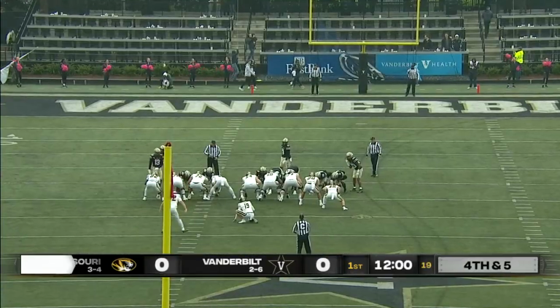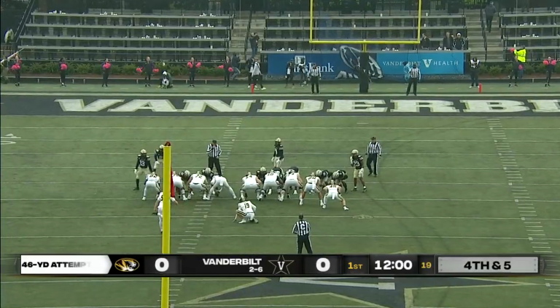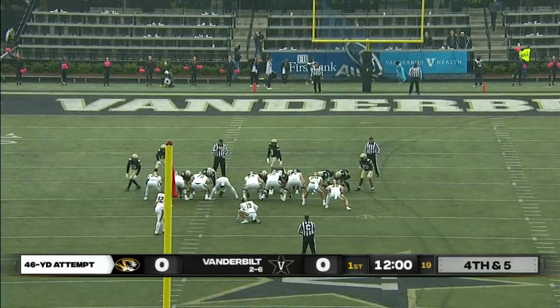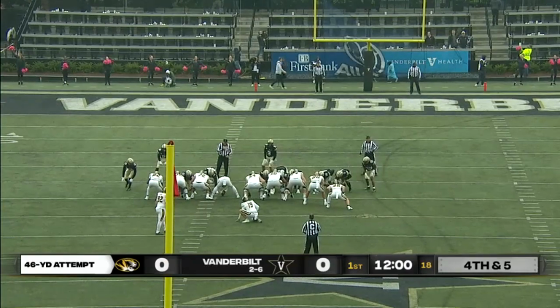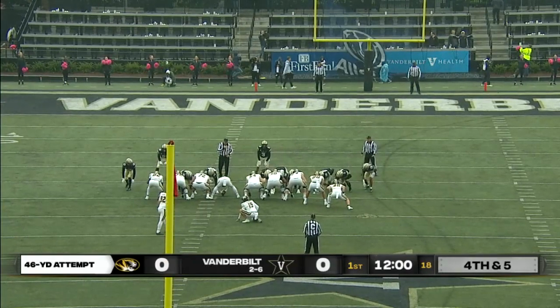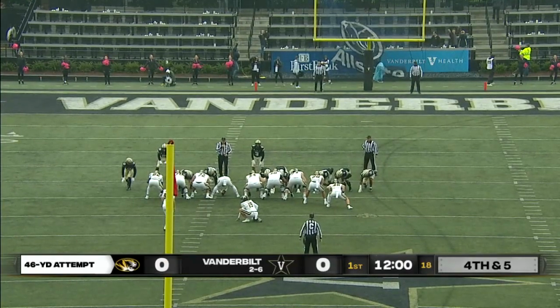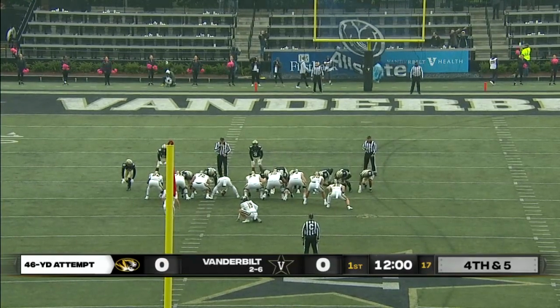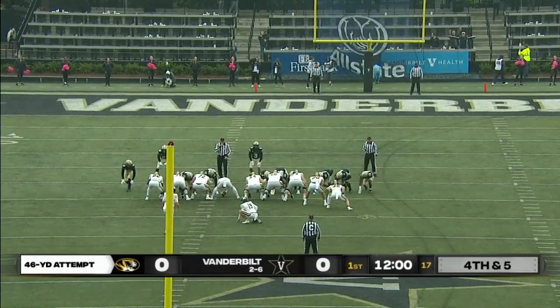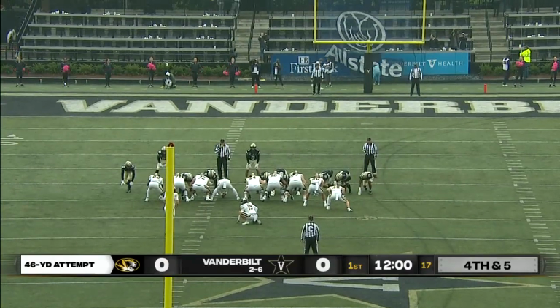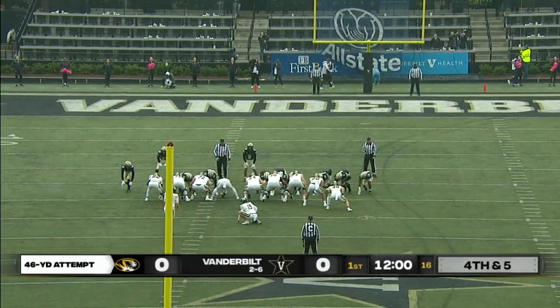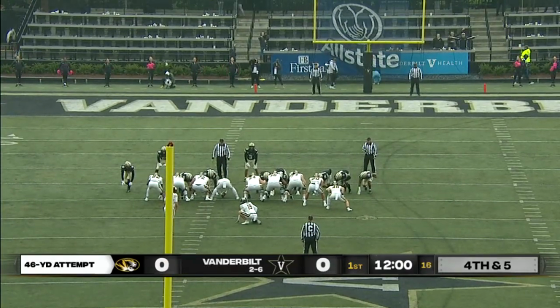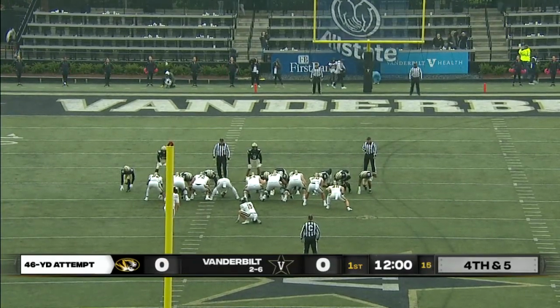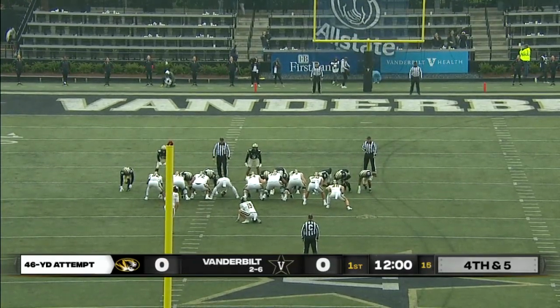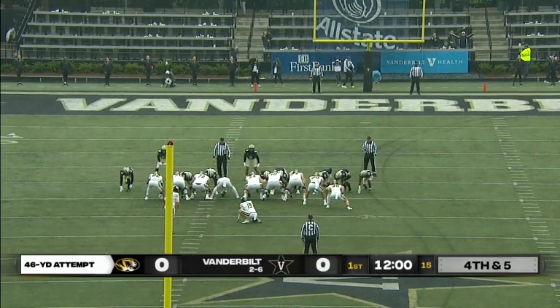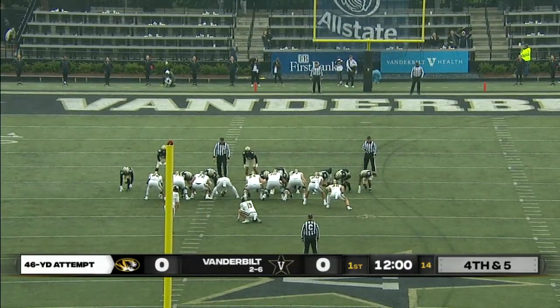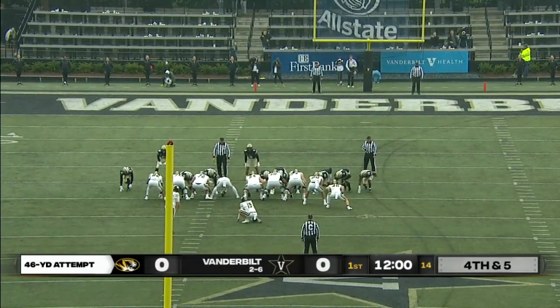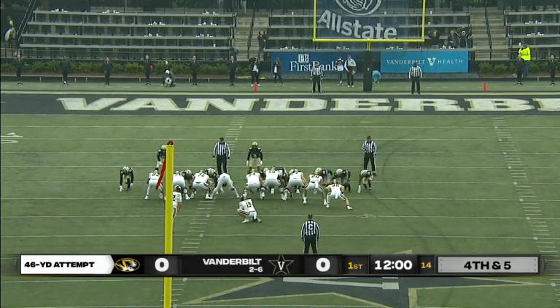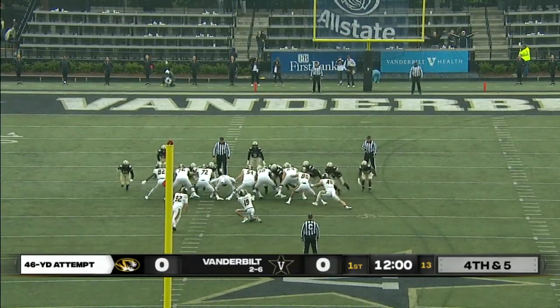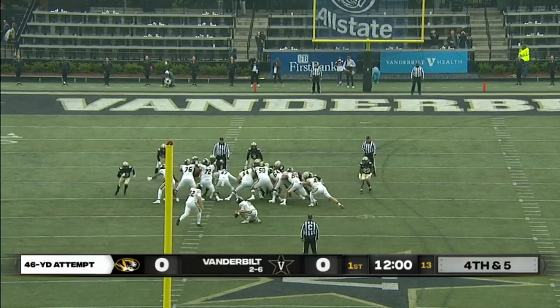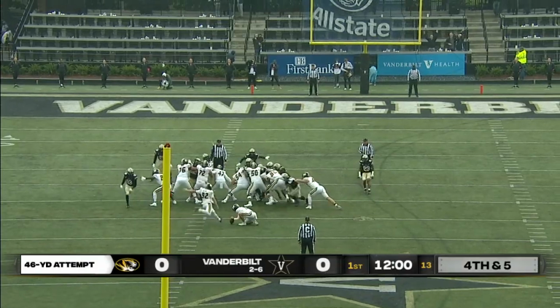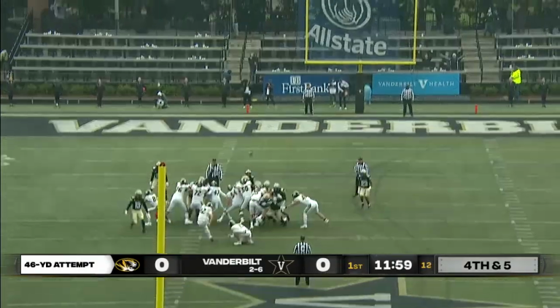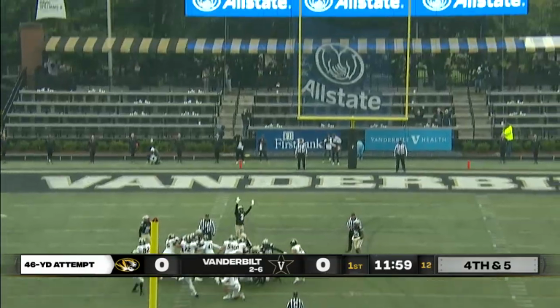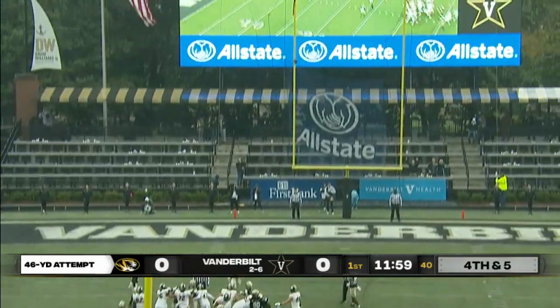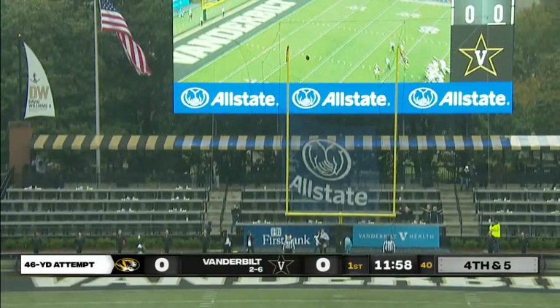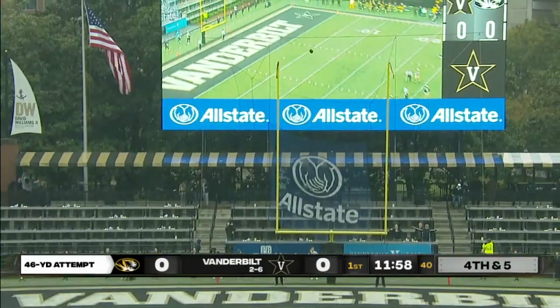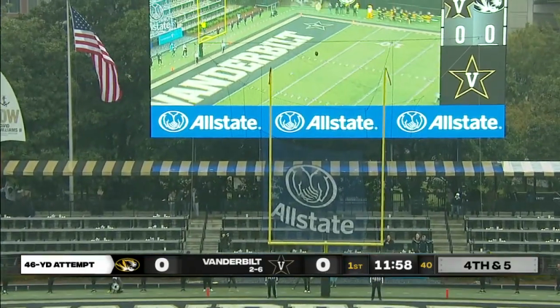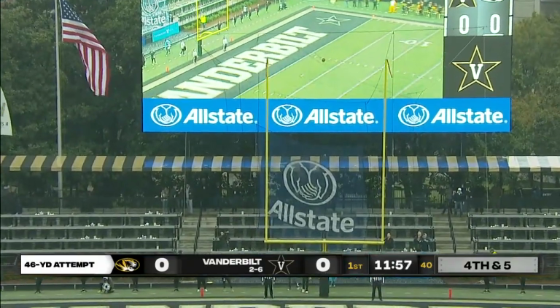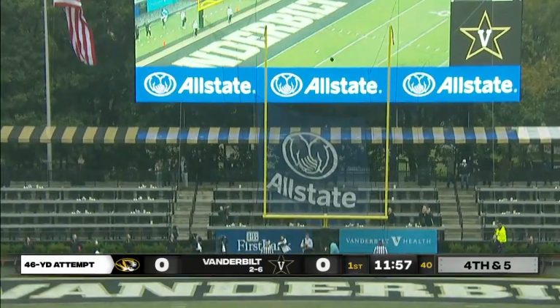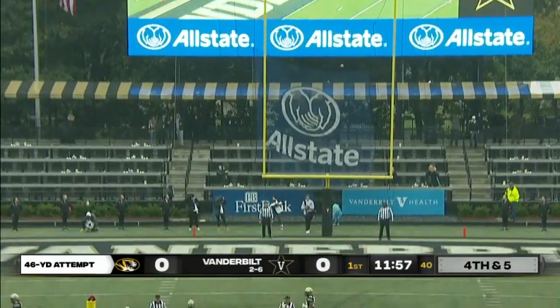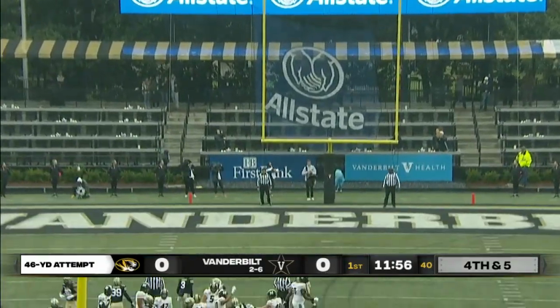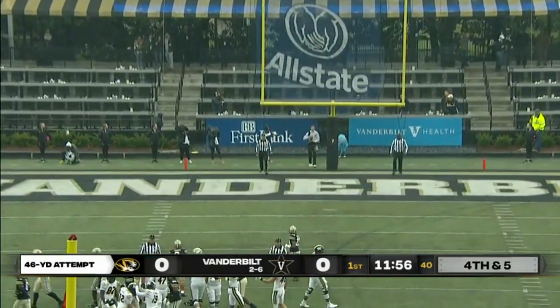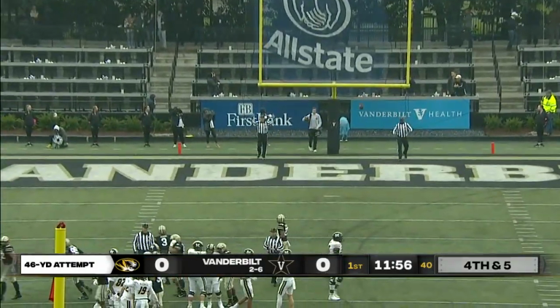Here is a 46-yard kick from one of the best in the country. Harrison Mevis has made everything he's looked at this year. This kick is on the way and he continues his streak.